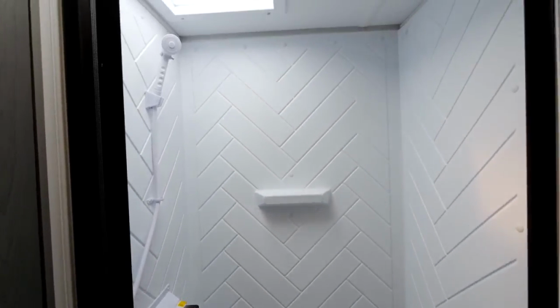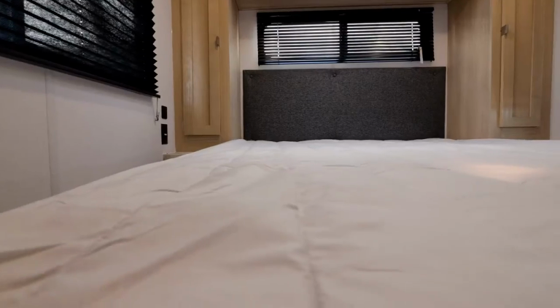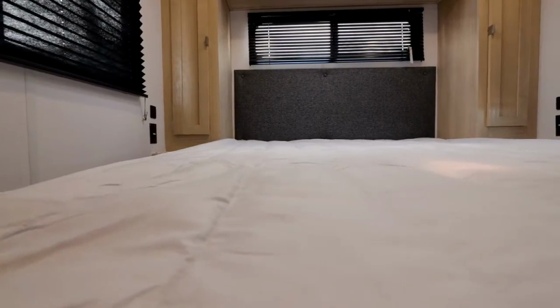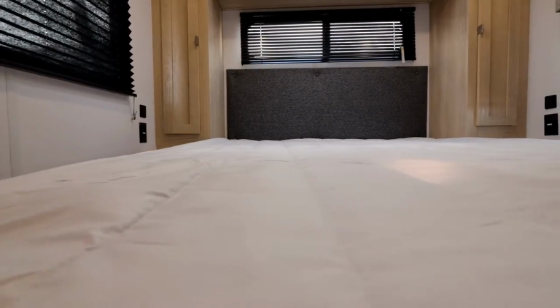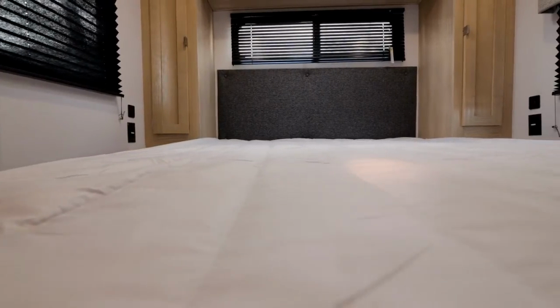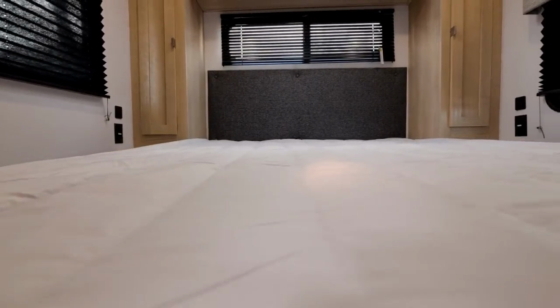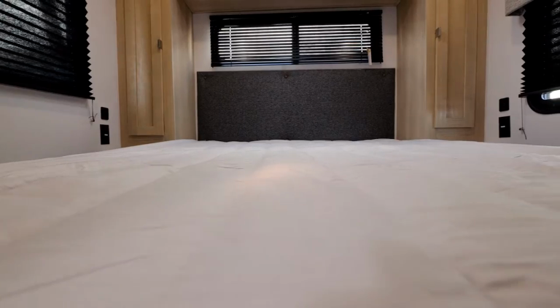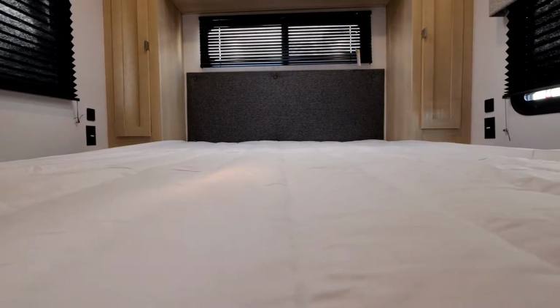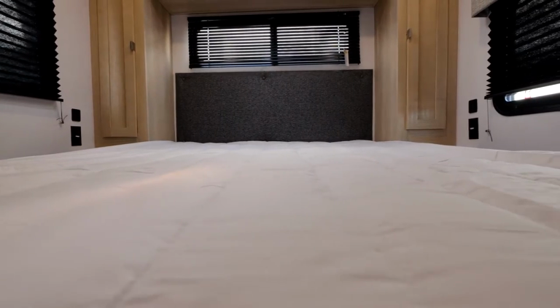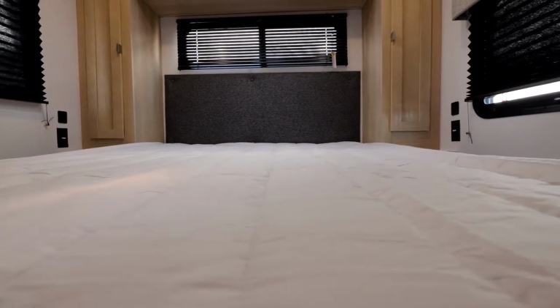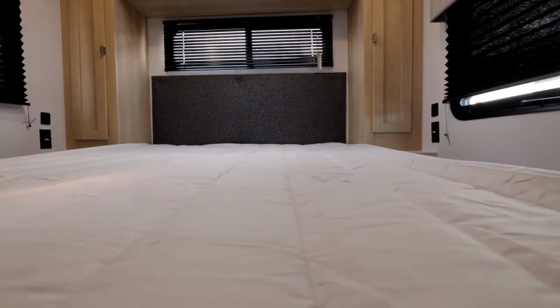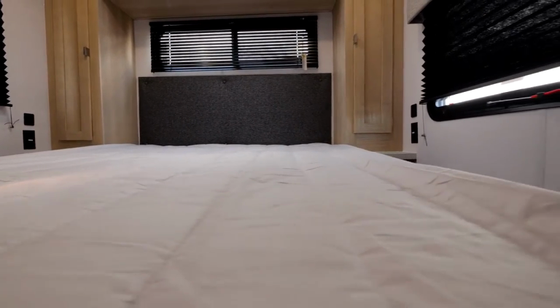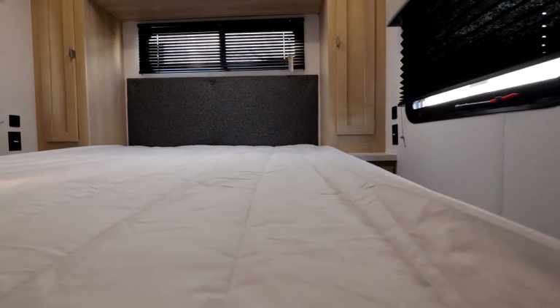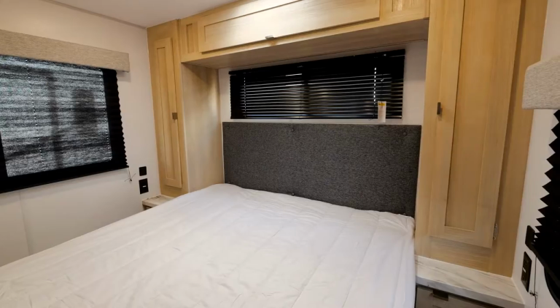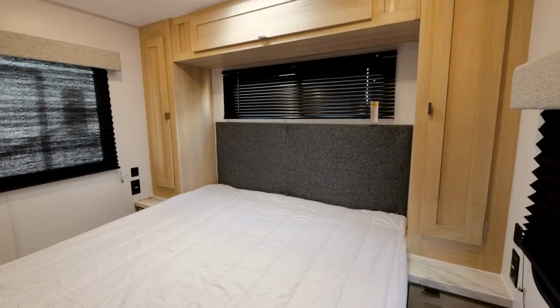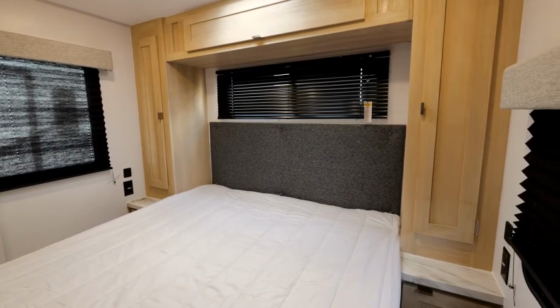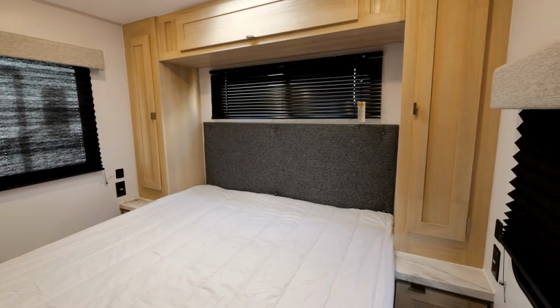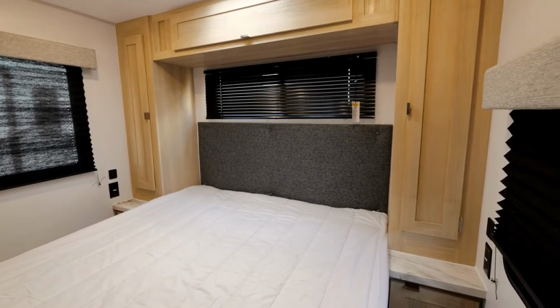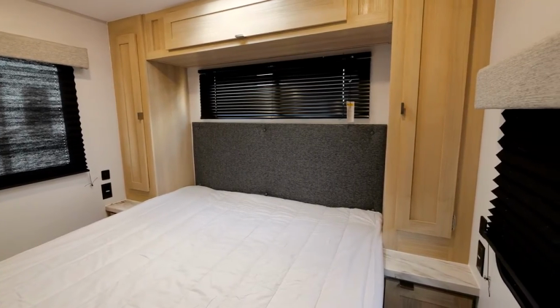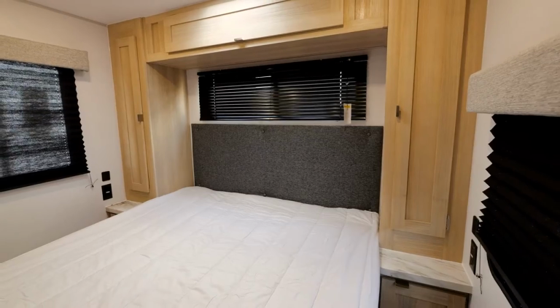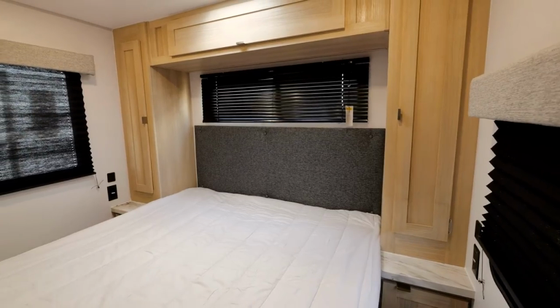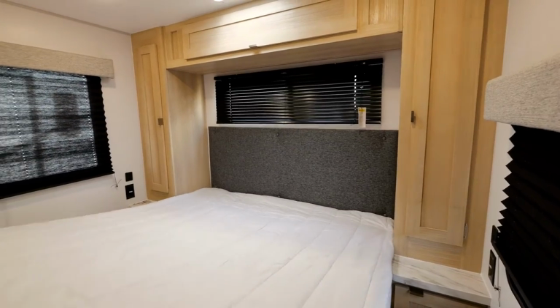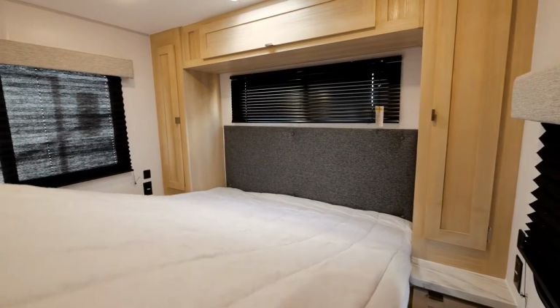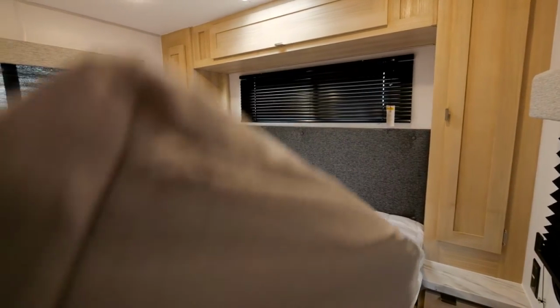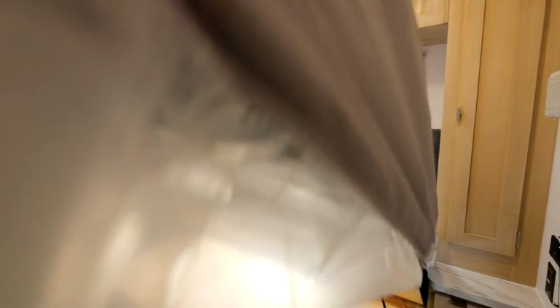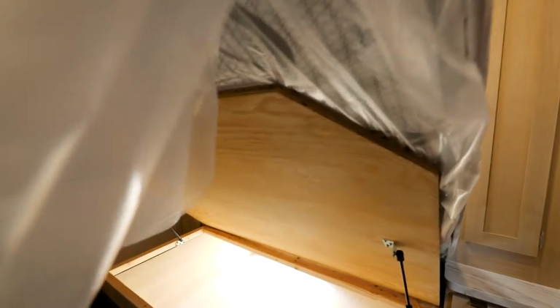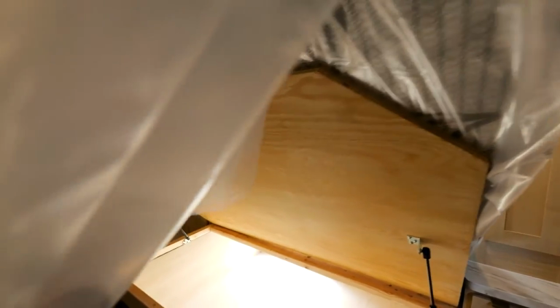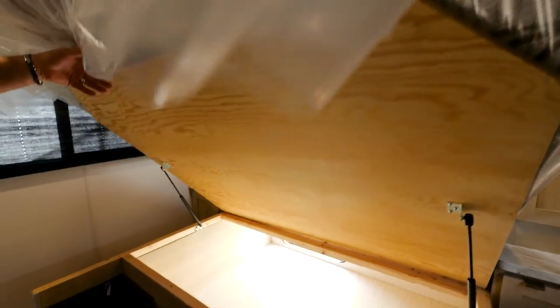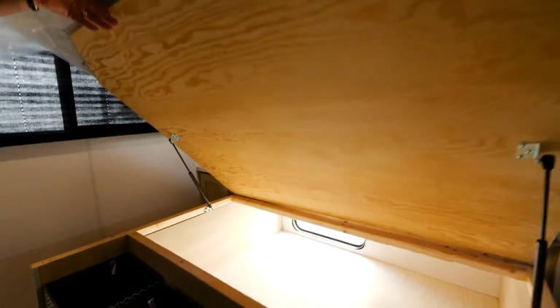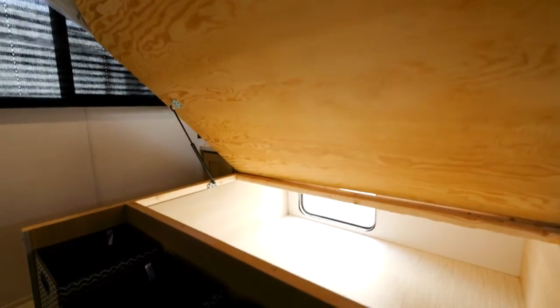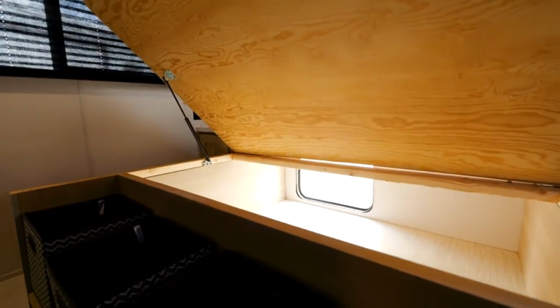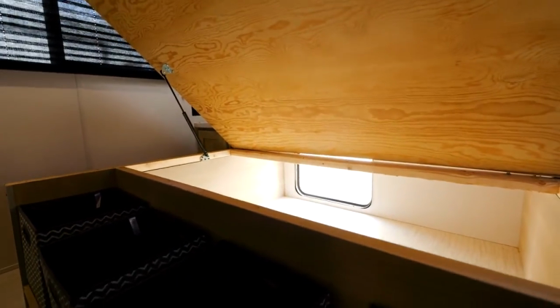Here in the bedroom, we have a full queen bed, double hanging closets with additional storage up top, as well as plenty of storage under the bed with access from the rear.